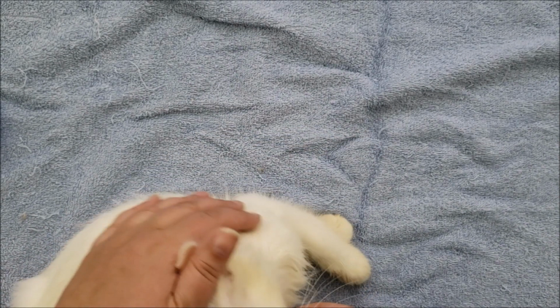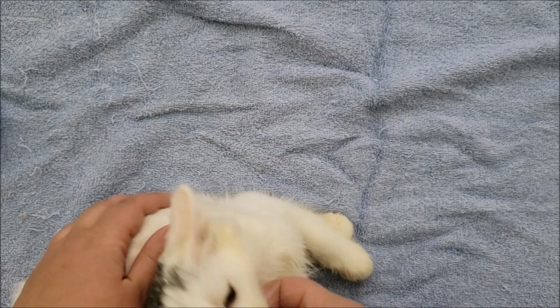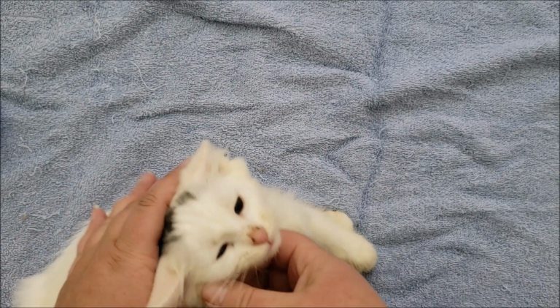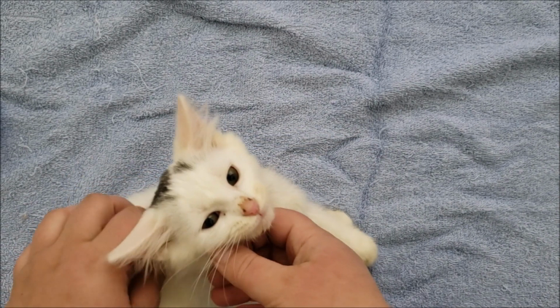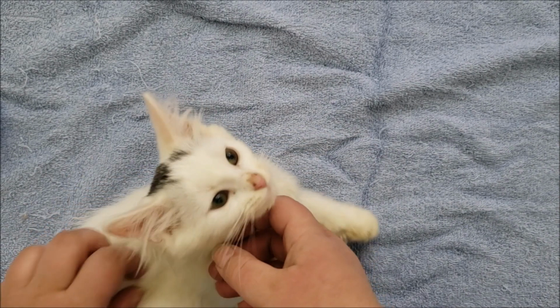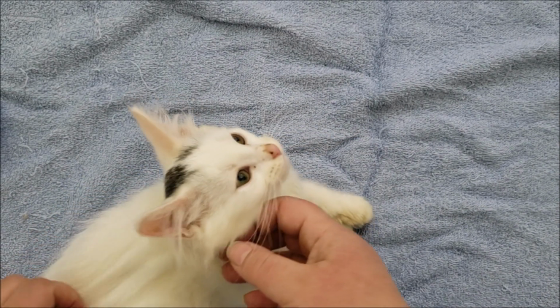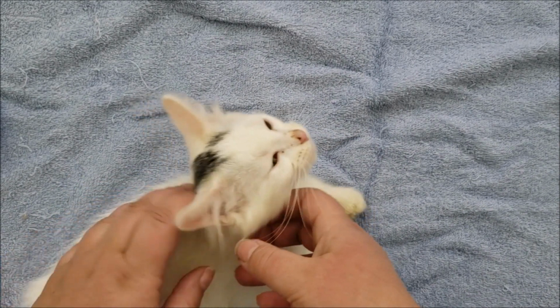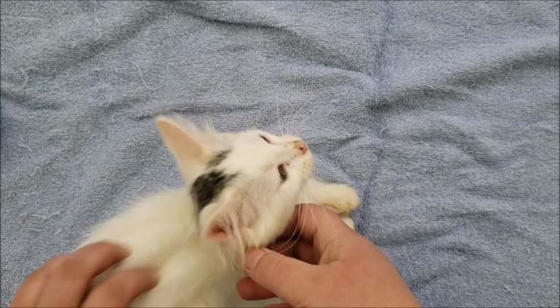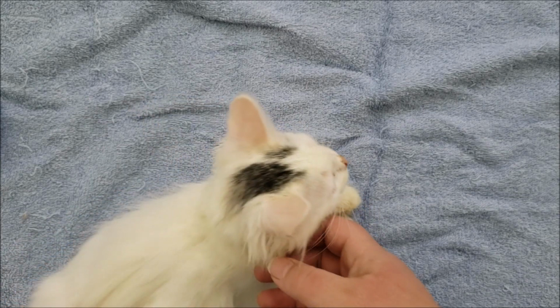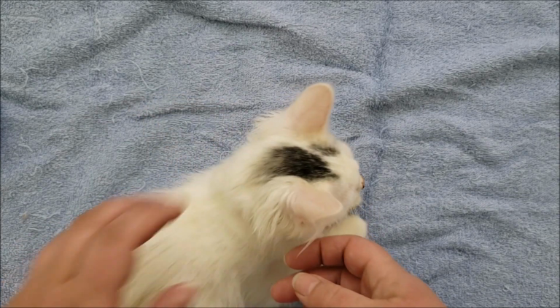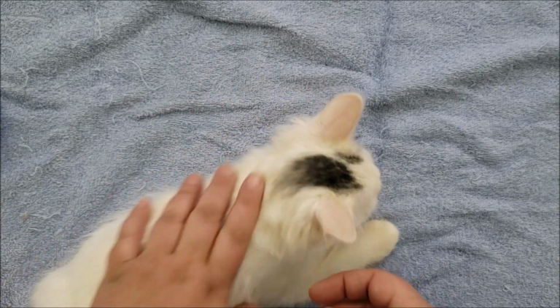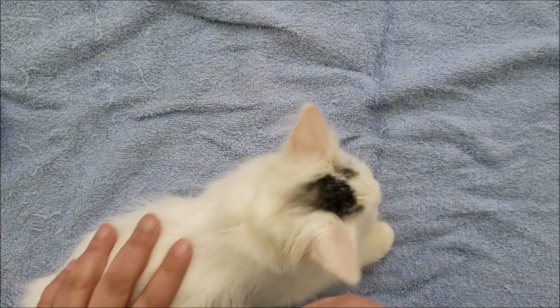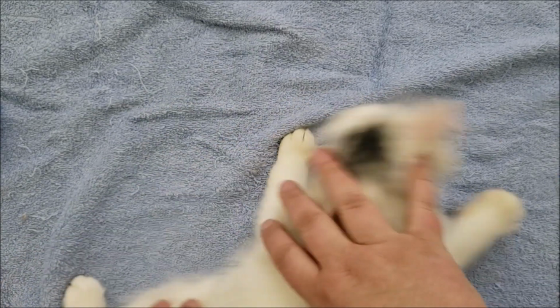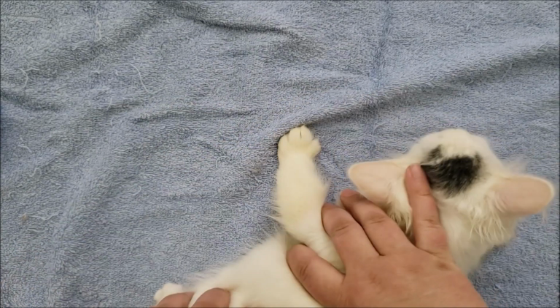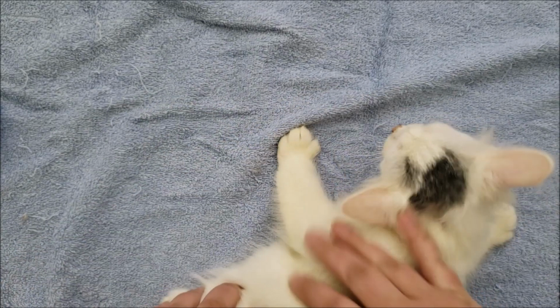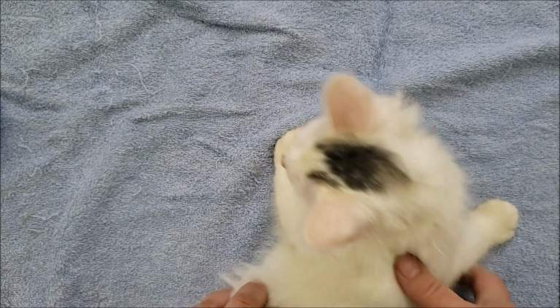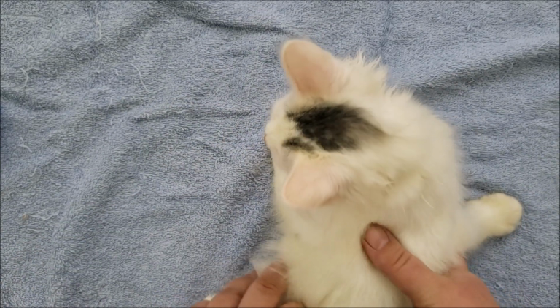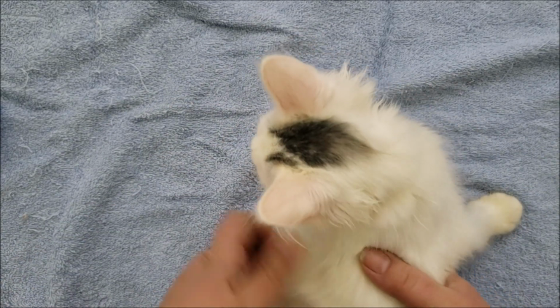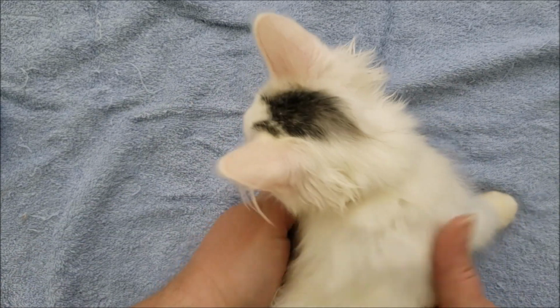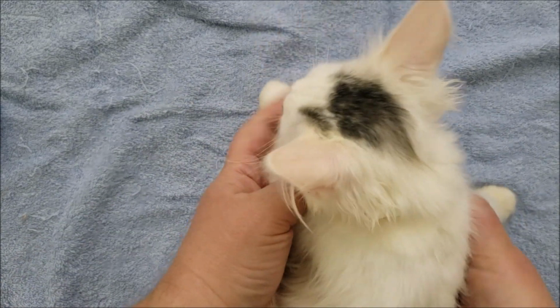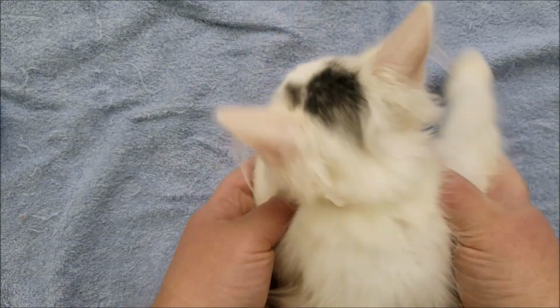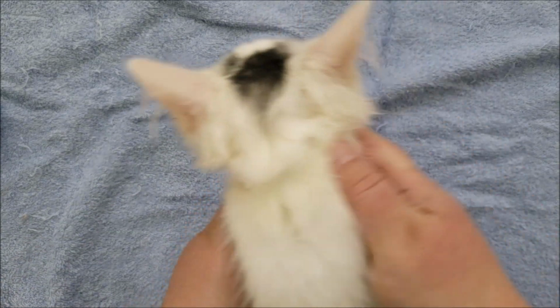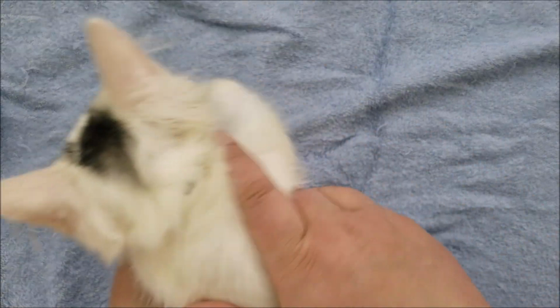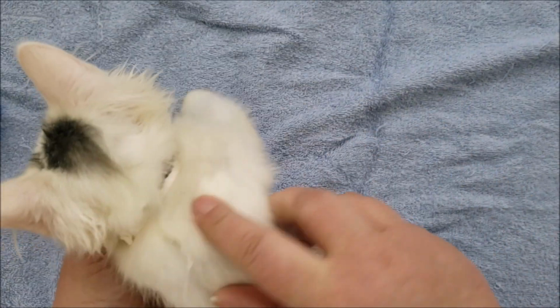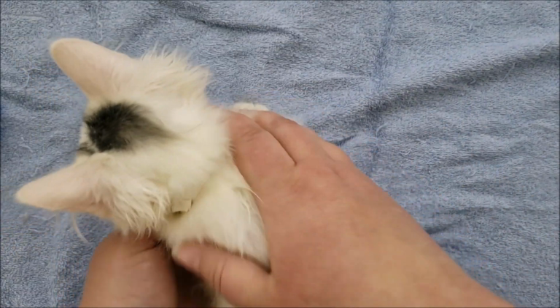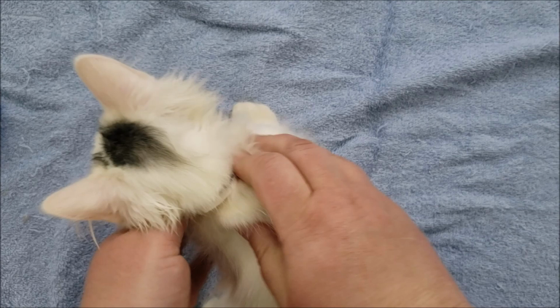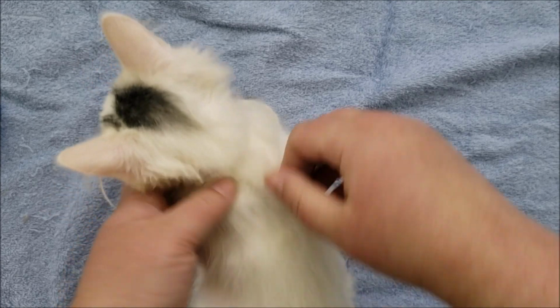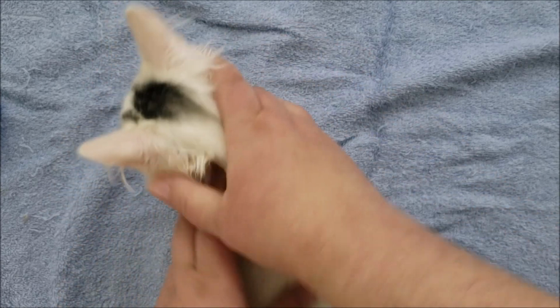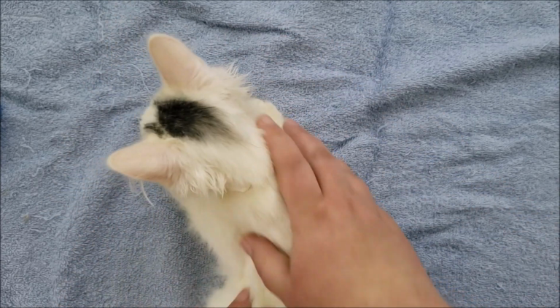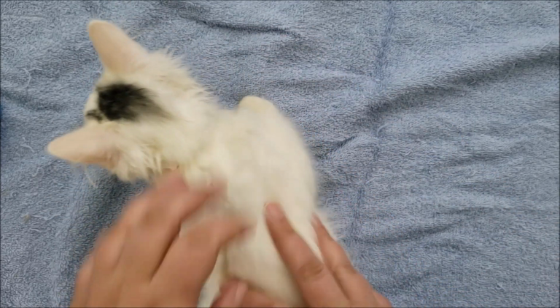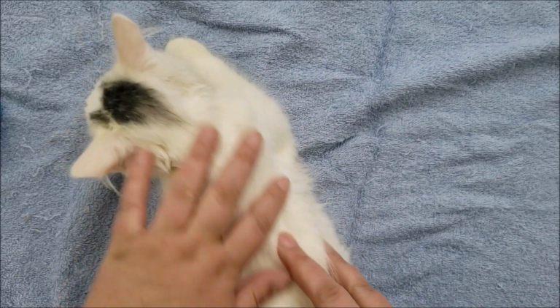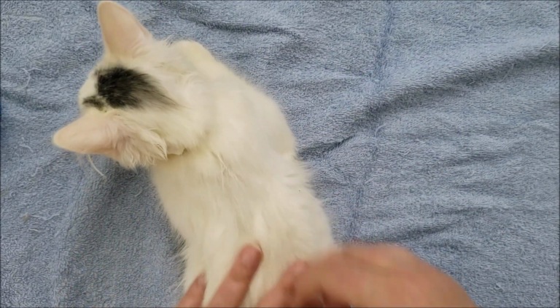So before you bathe a cat, you first want to trim their nails. I already have a video showing how to trim cat nails, so we're going to get past that part.